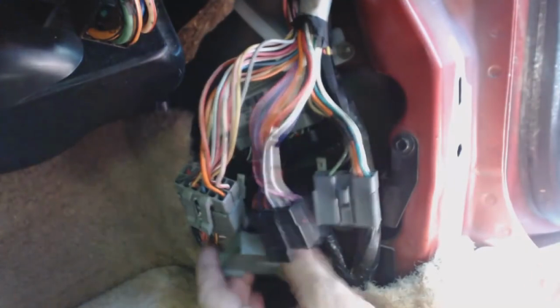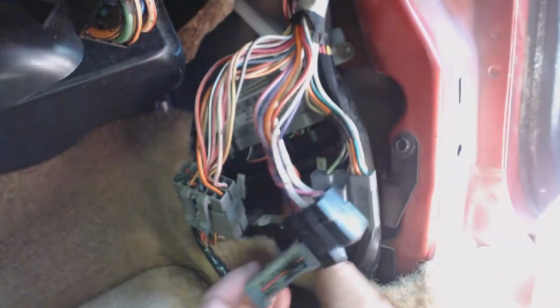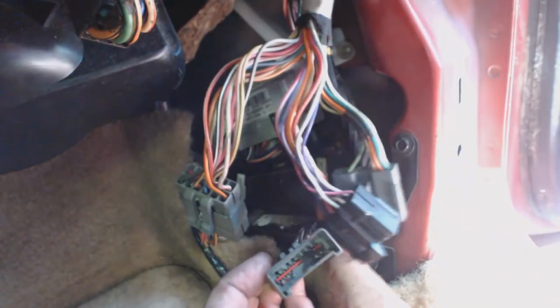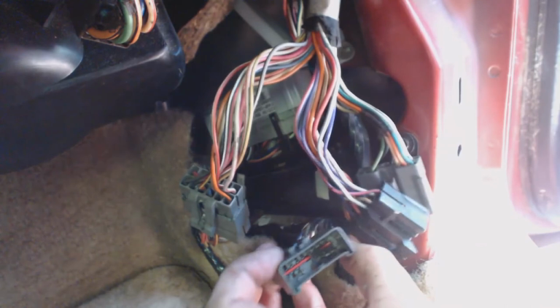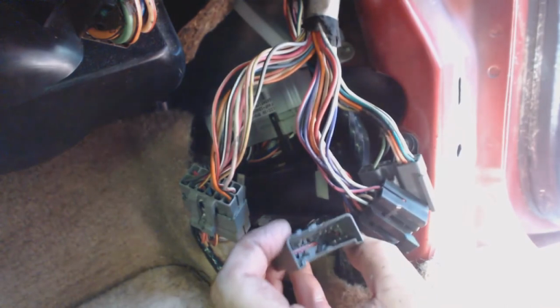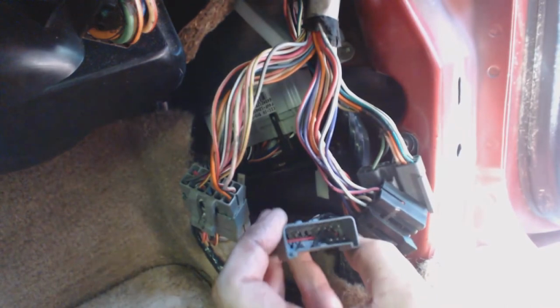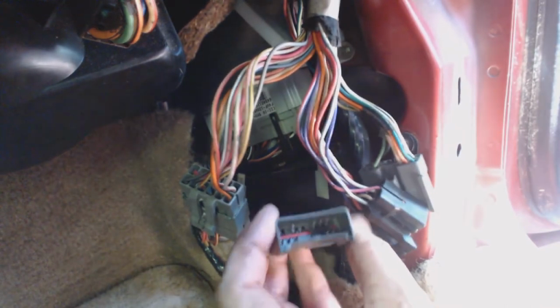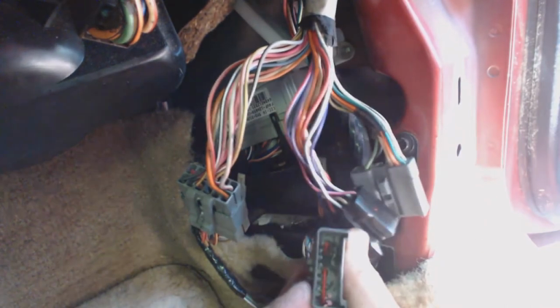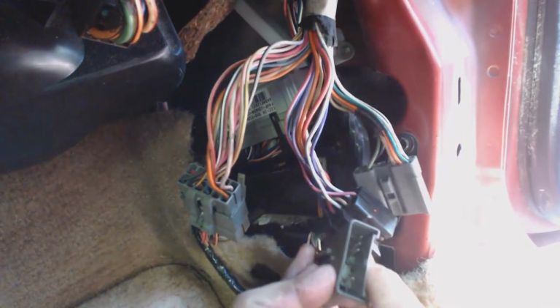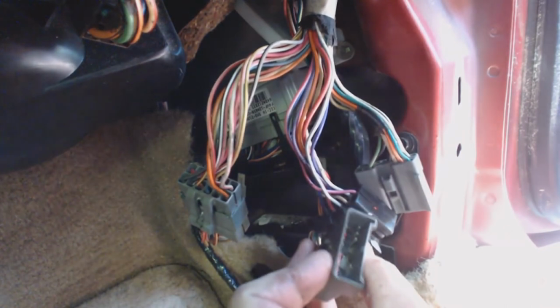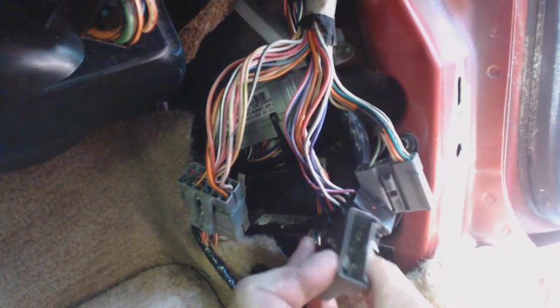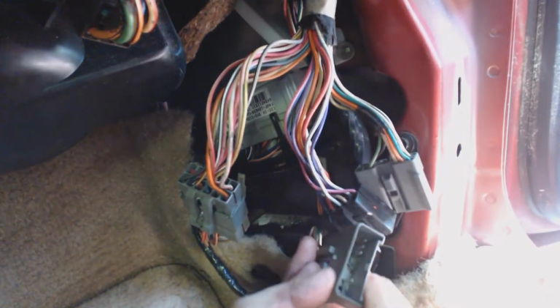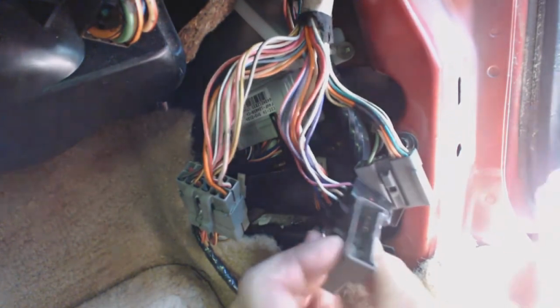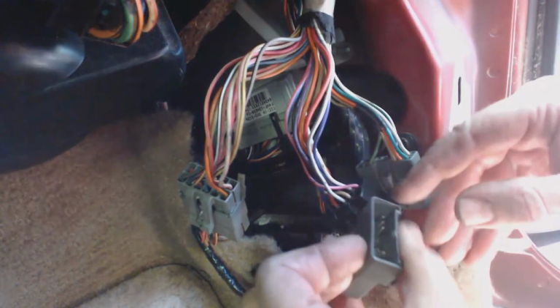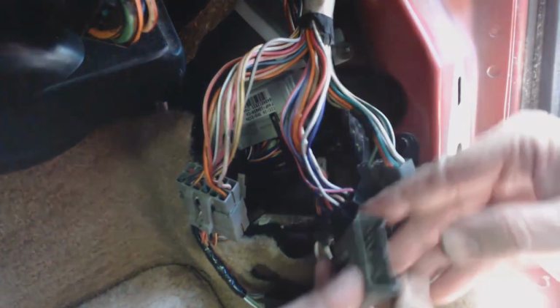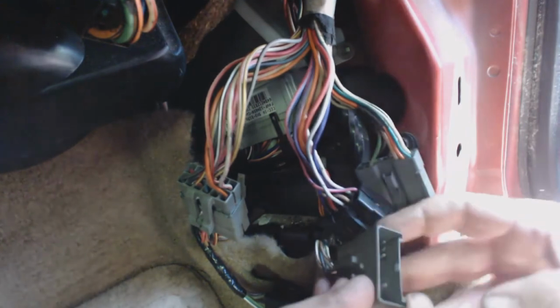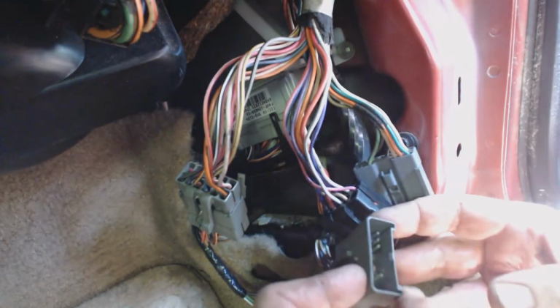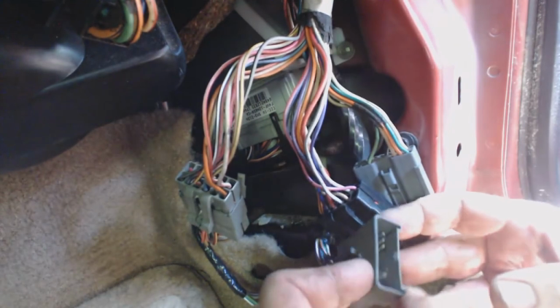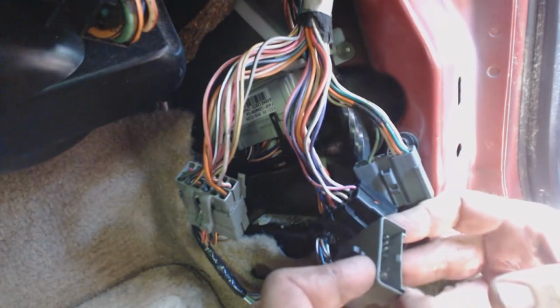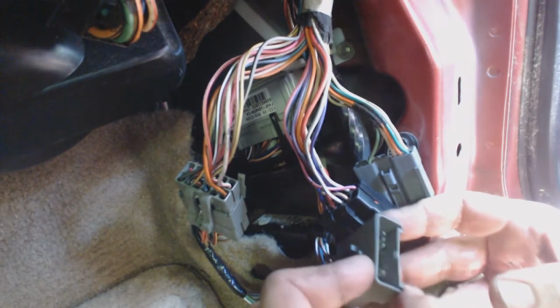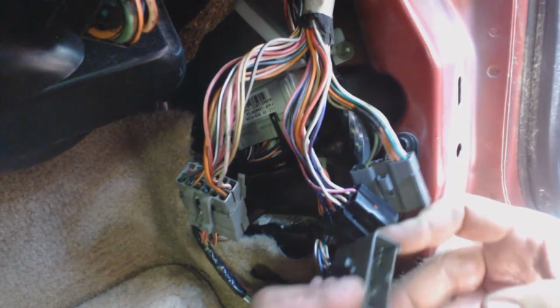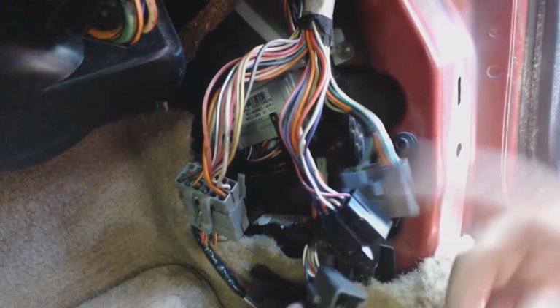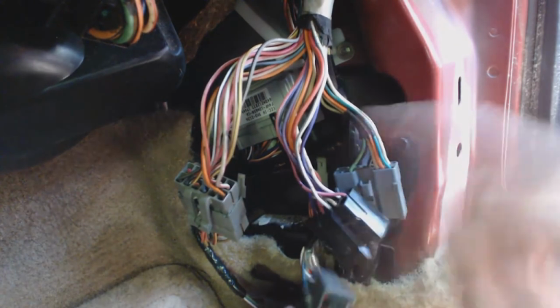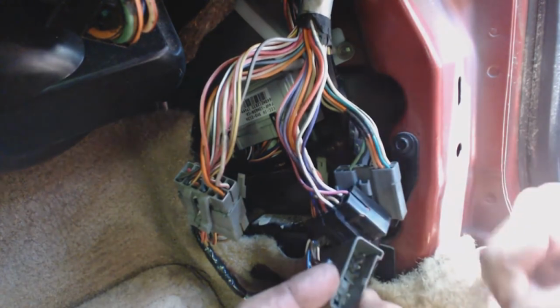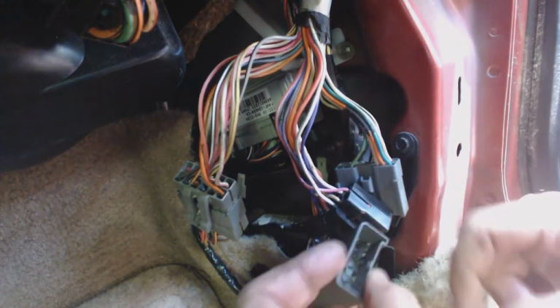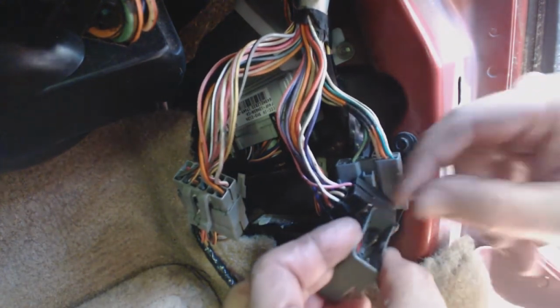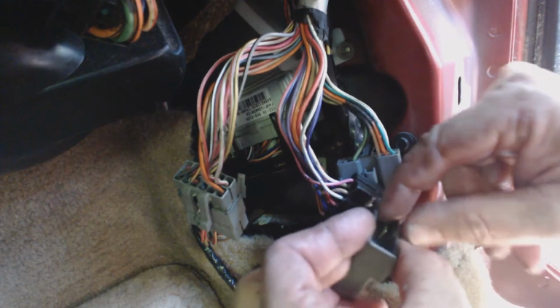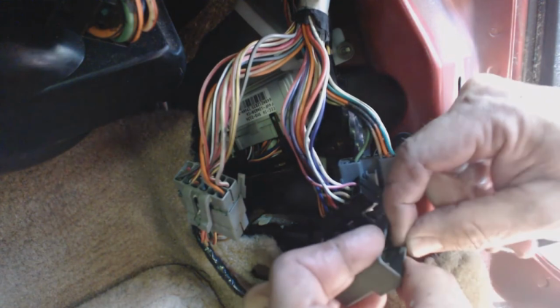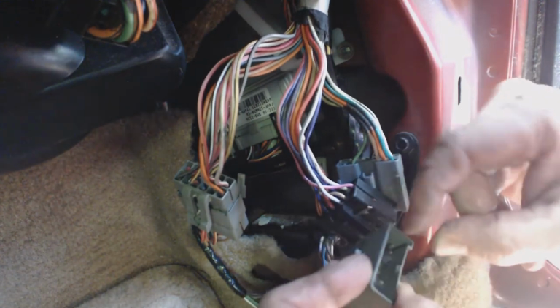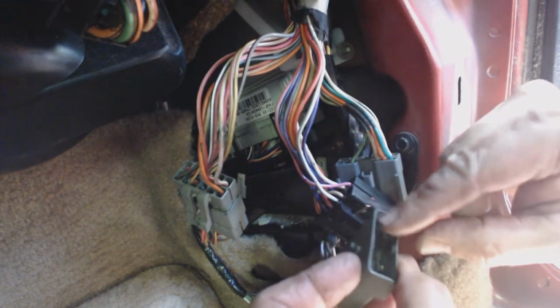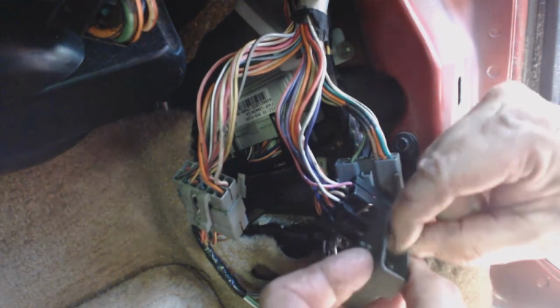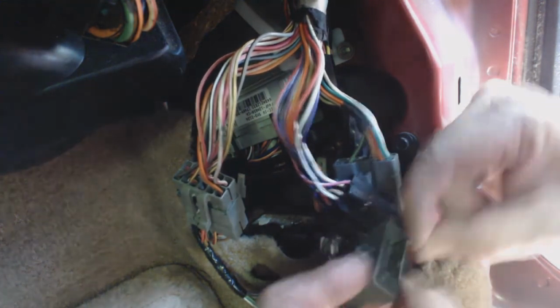One special note: you want to check the inside of all your connectors on the lower side. In my case I had some trash that fell down in one. This could have been a real disaster if I put it back together with the debris in there, because then the computer wouldn't have worked.